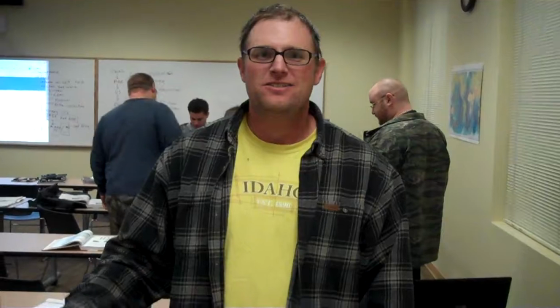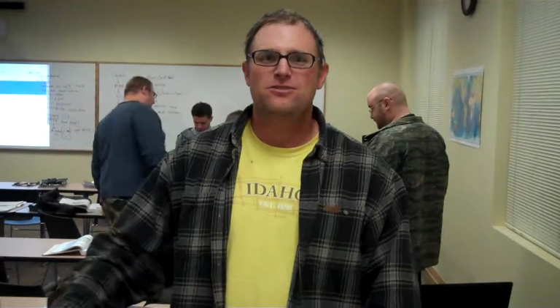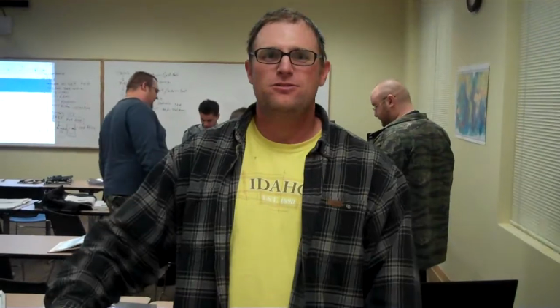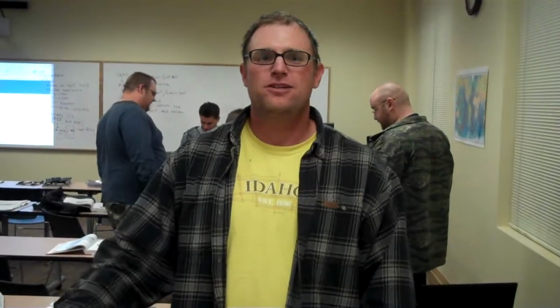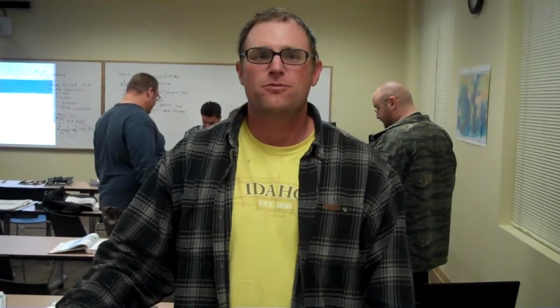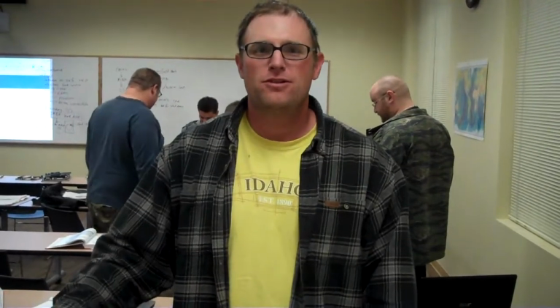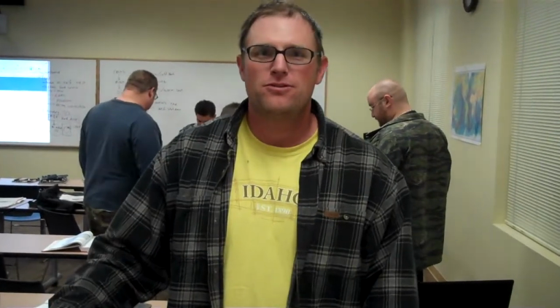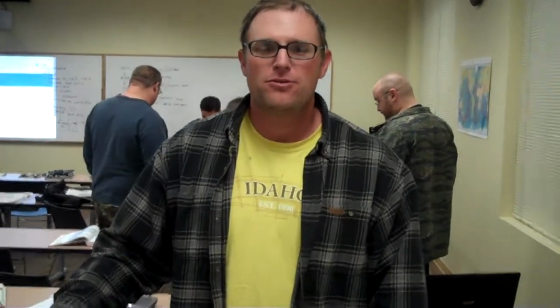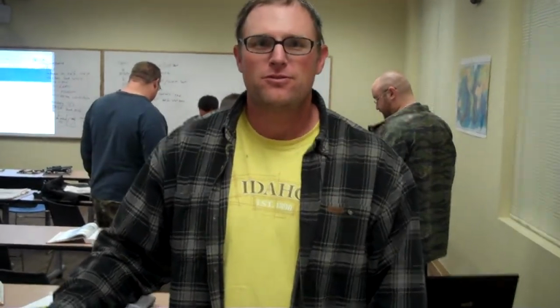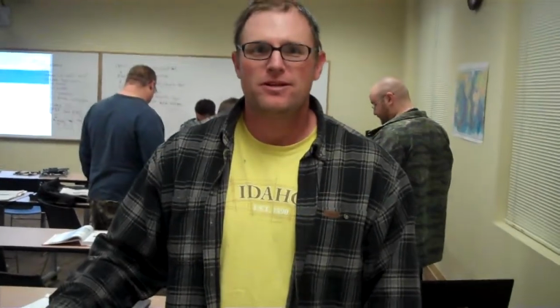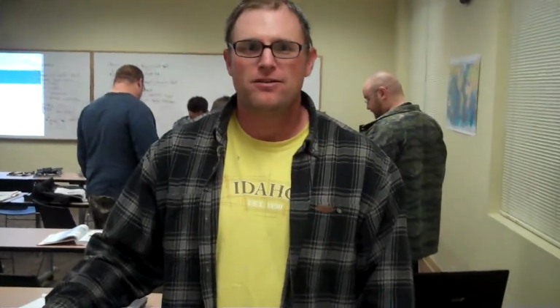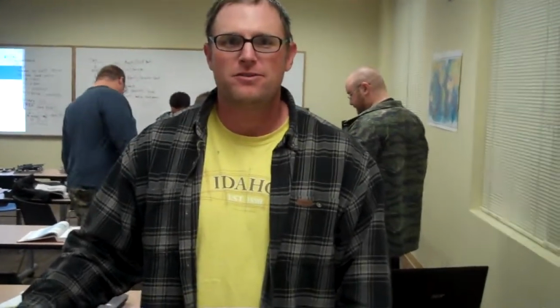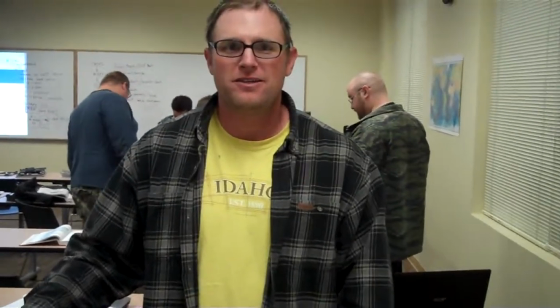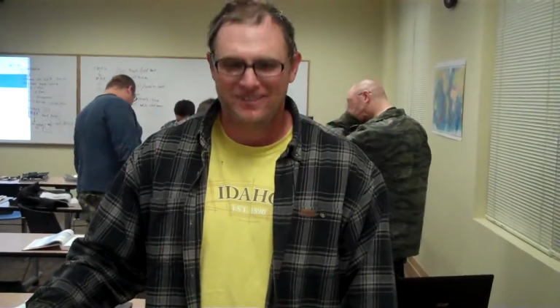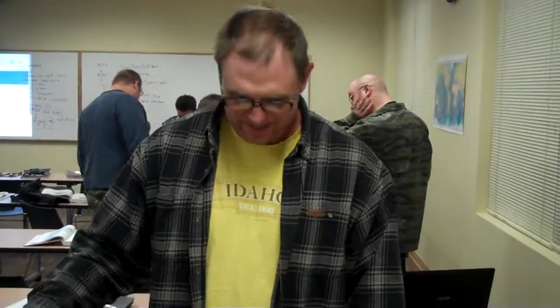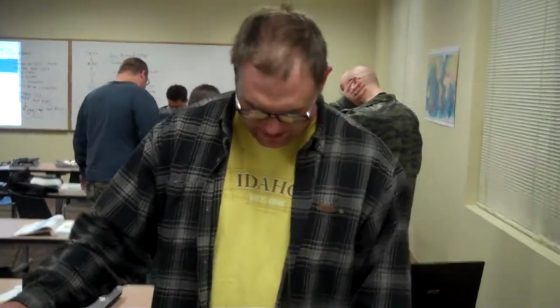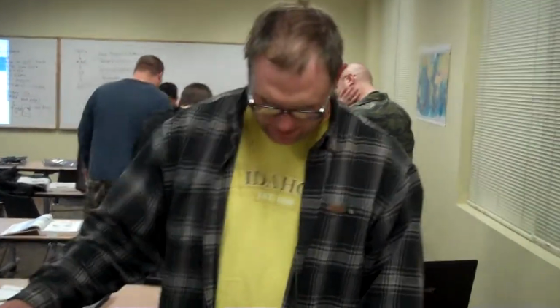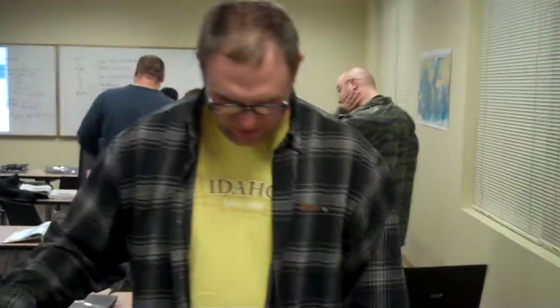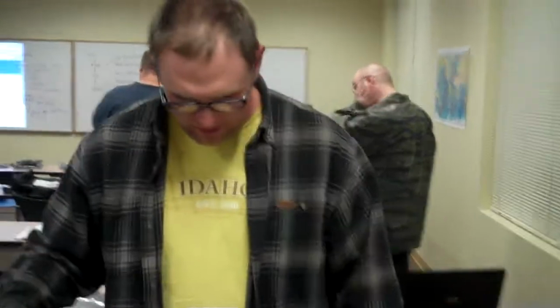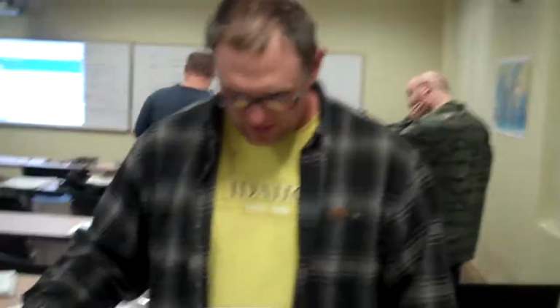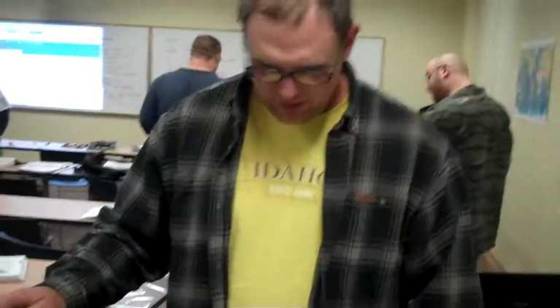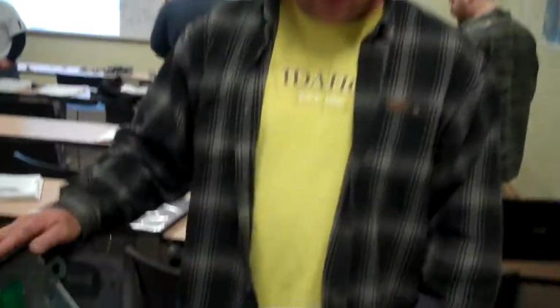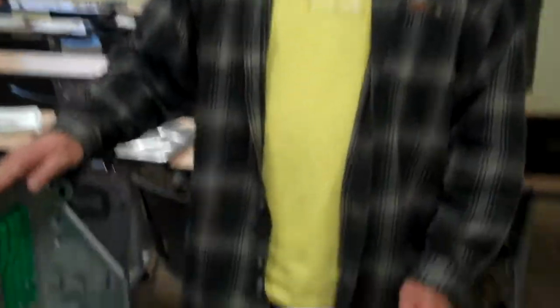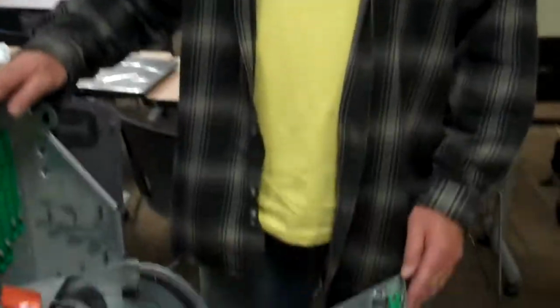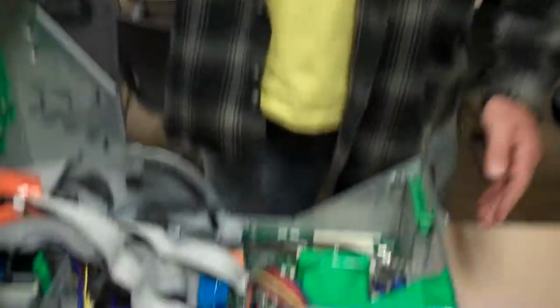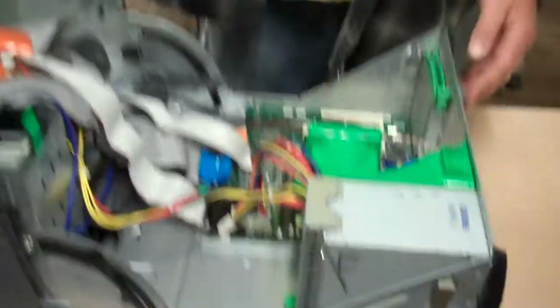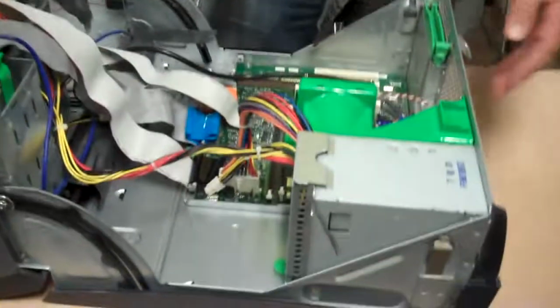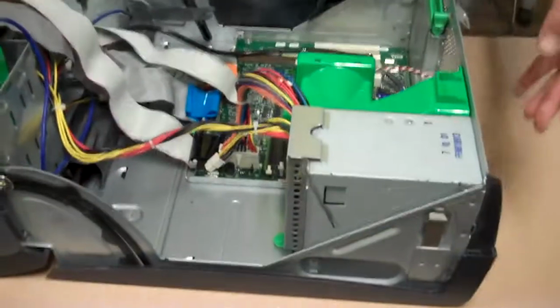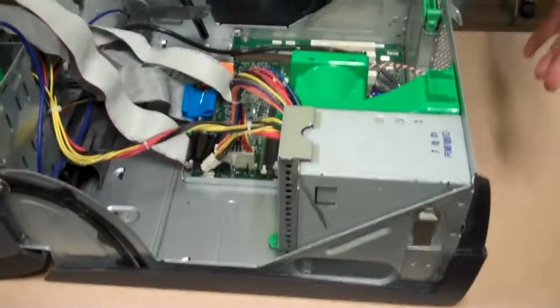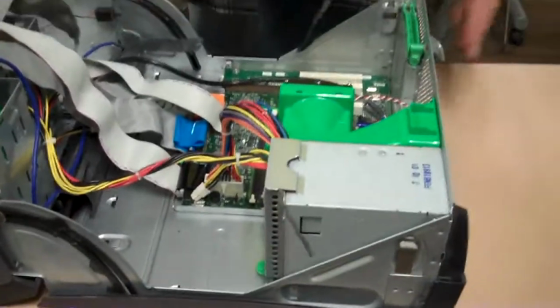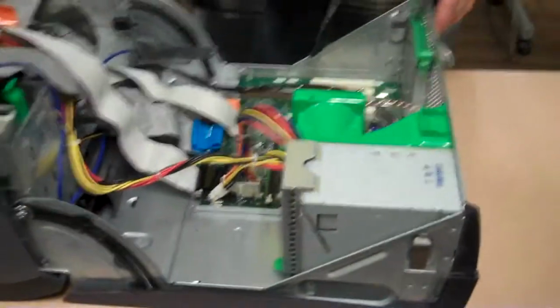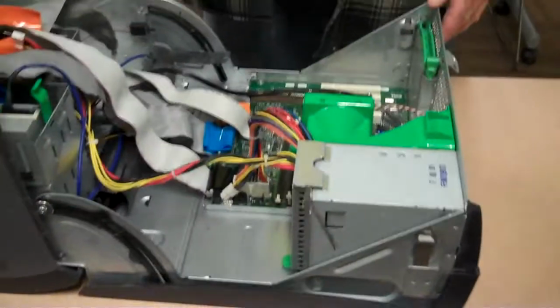This is a tutorial on removing a motherboard from a tower PC. The first thing you need to do is open up the case. Make sure the power is disconnected.